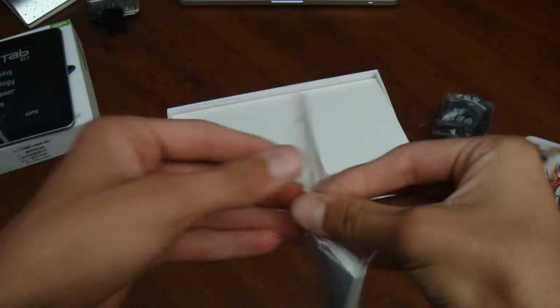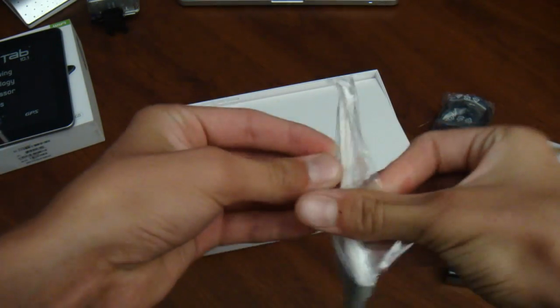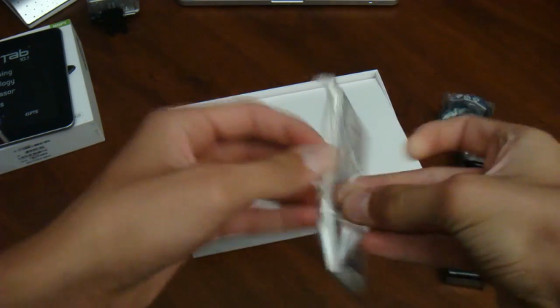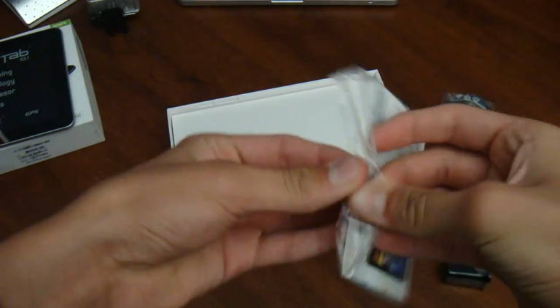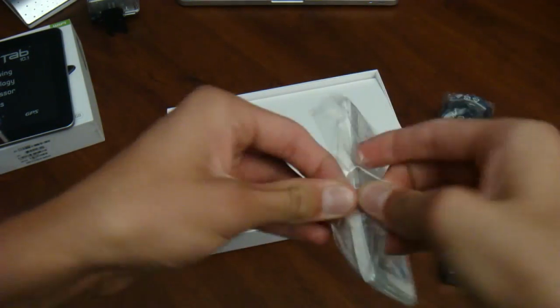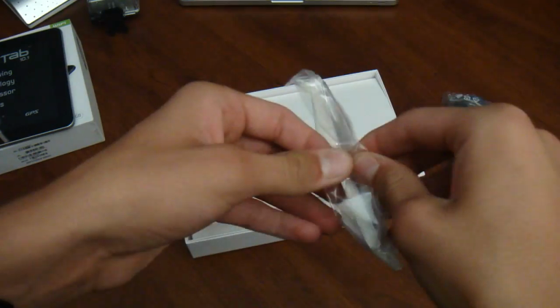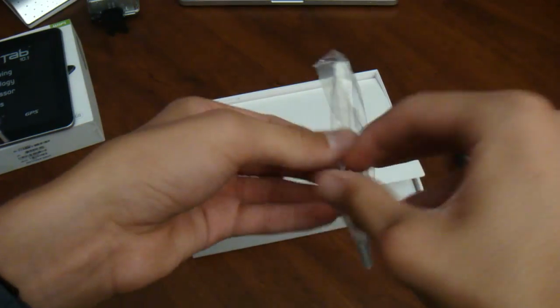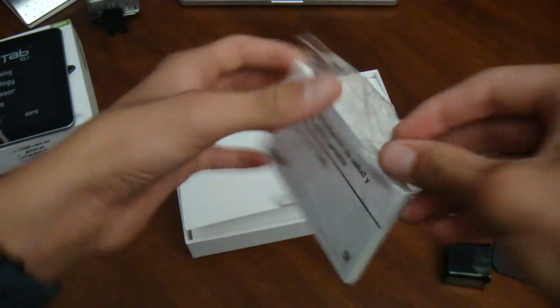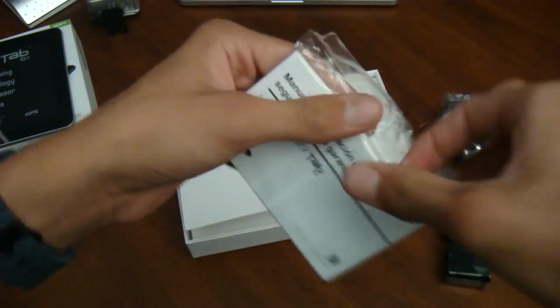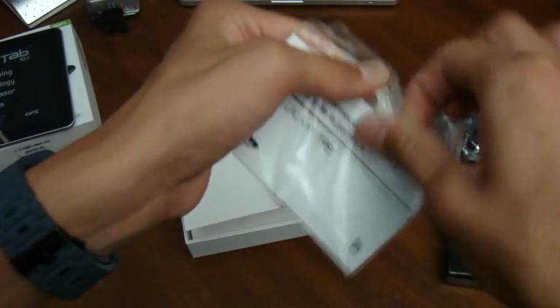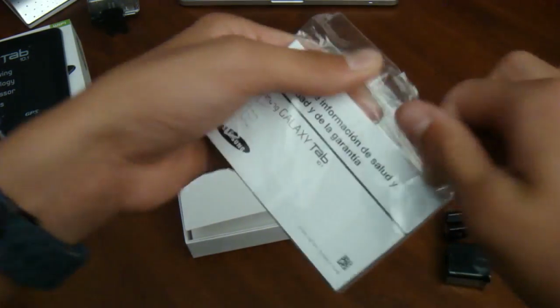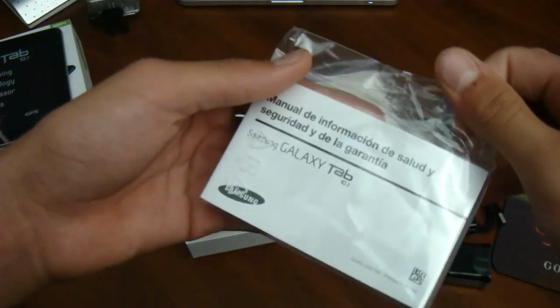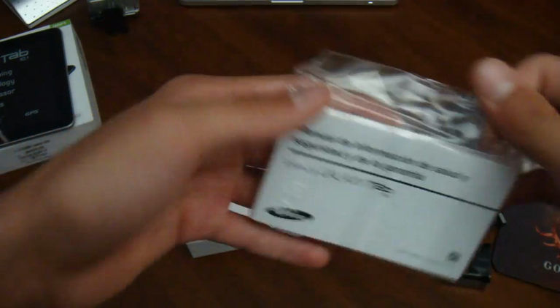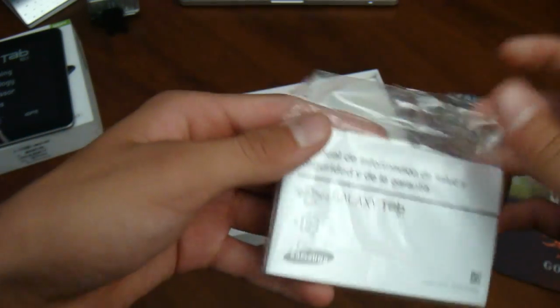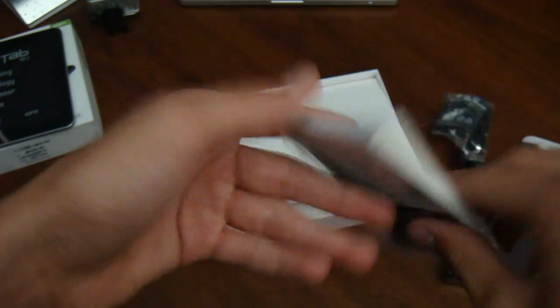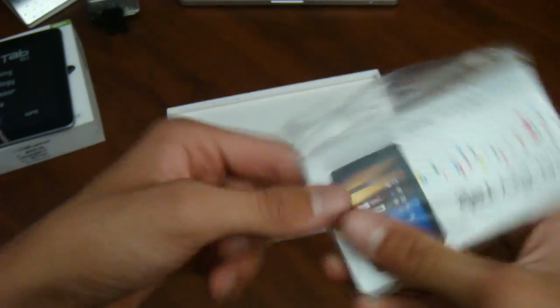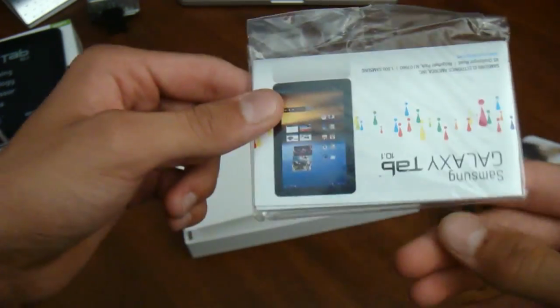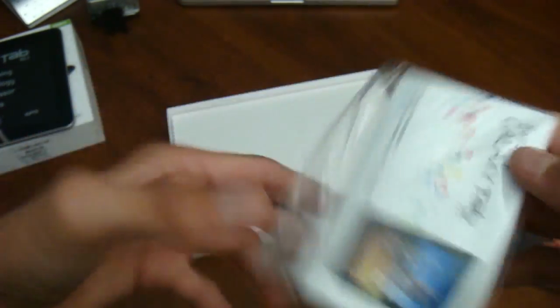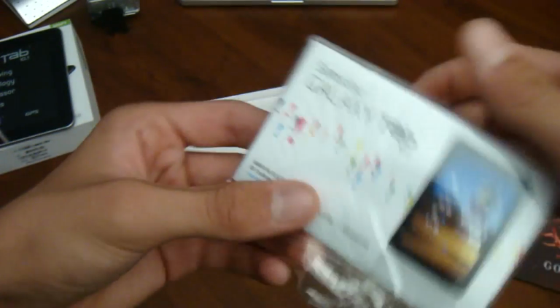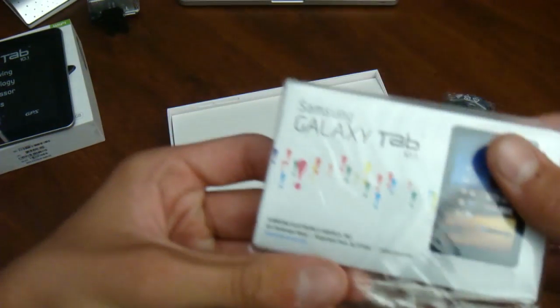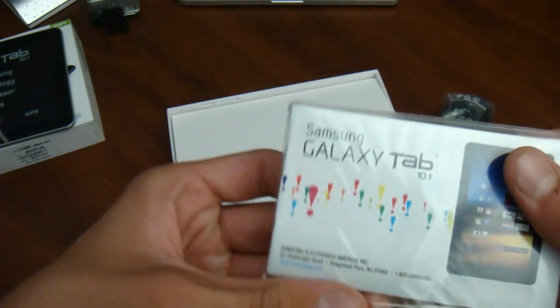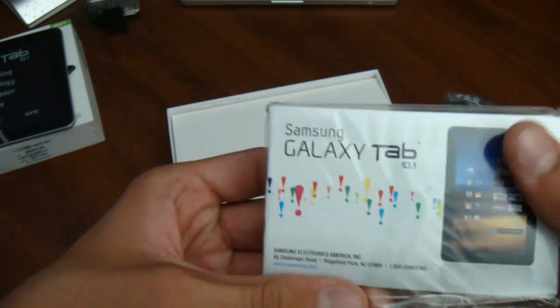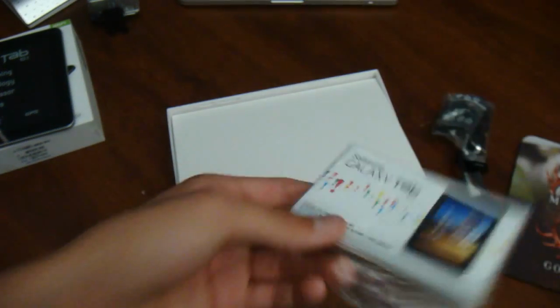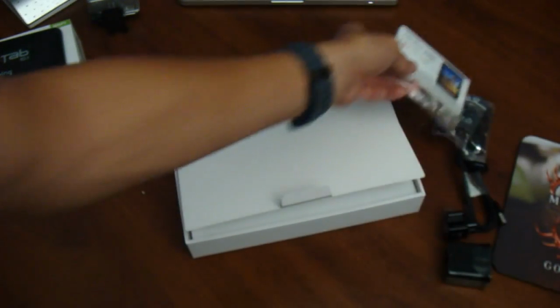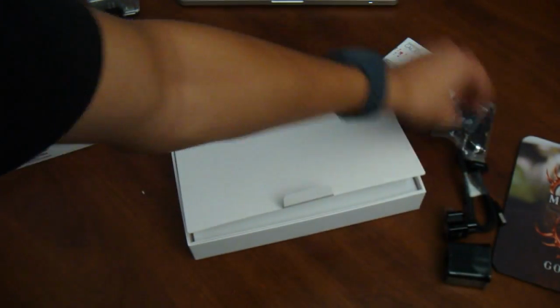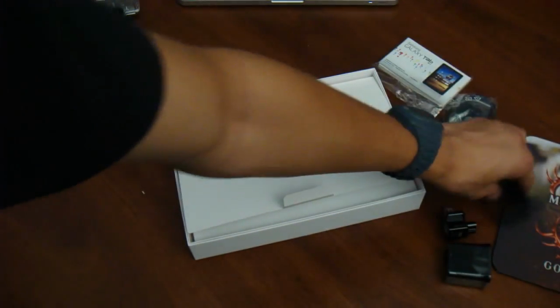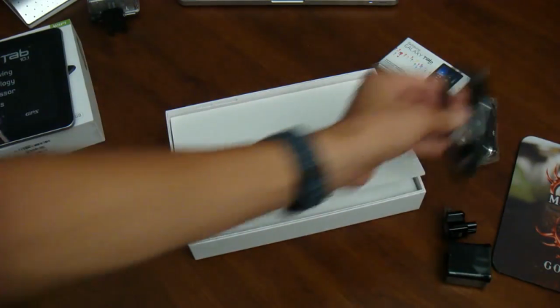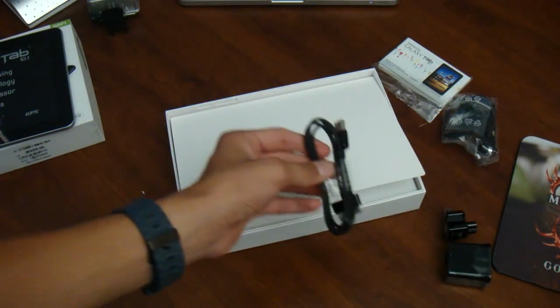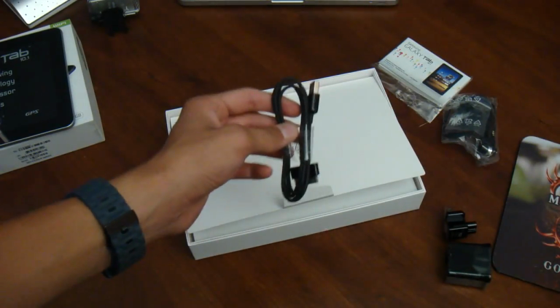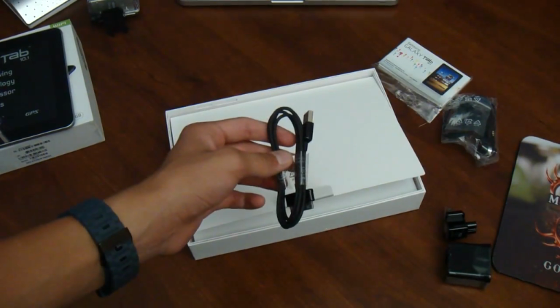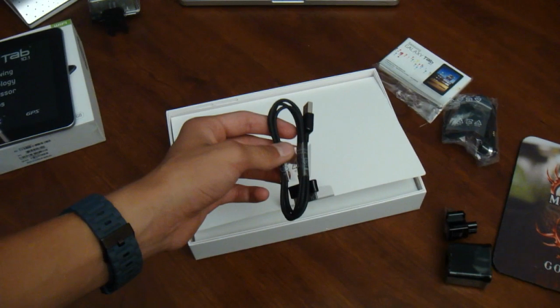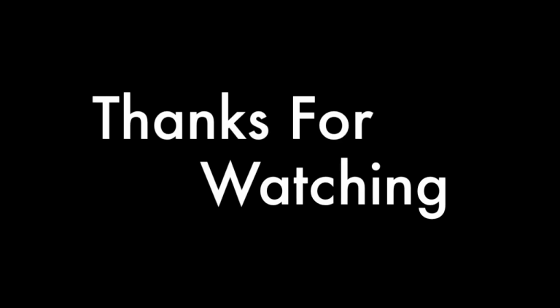And then in here it also comes with a manual and a little registration guide. Well, I guess that's about all guys — I'll see you later, bye.